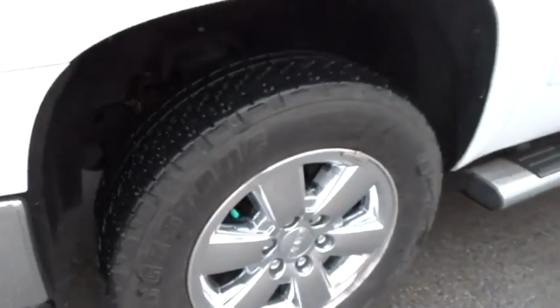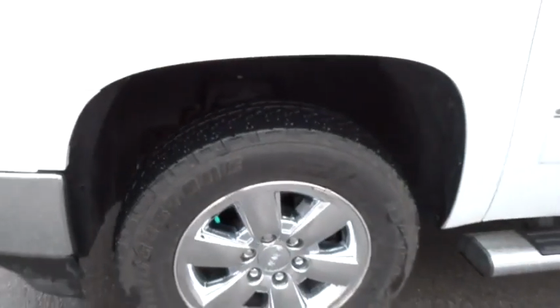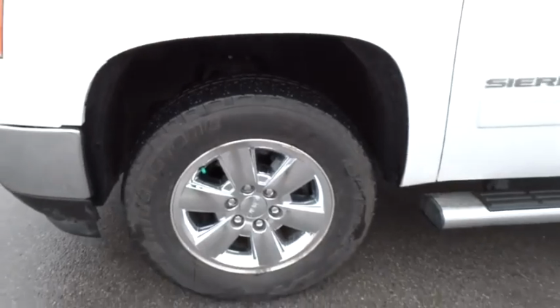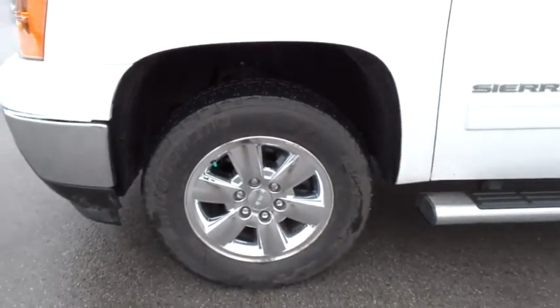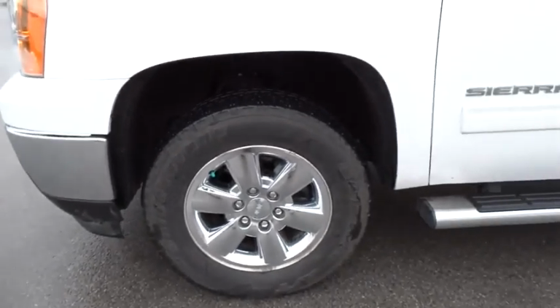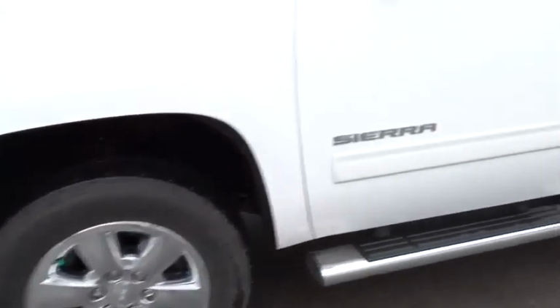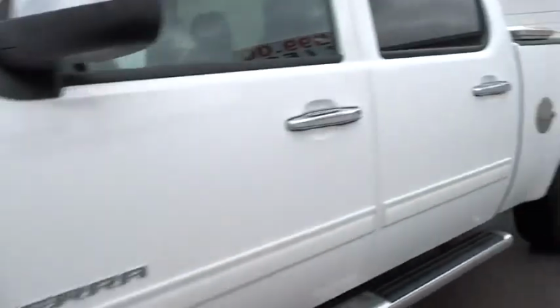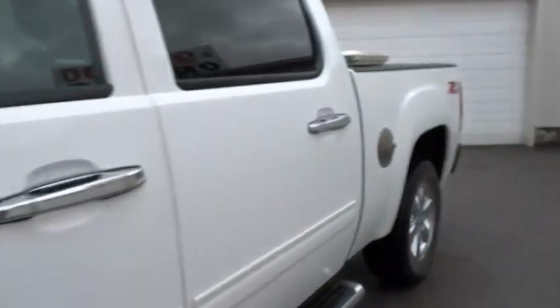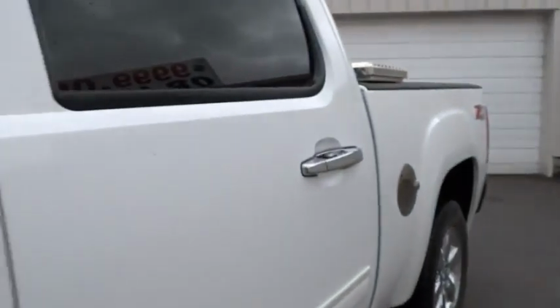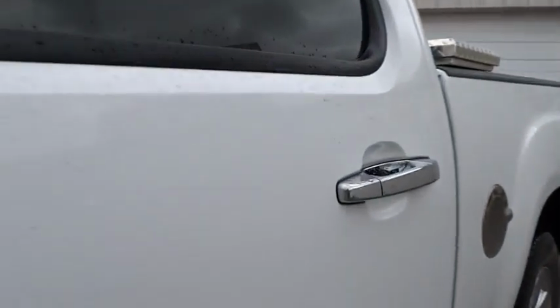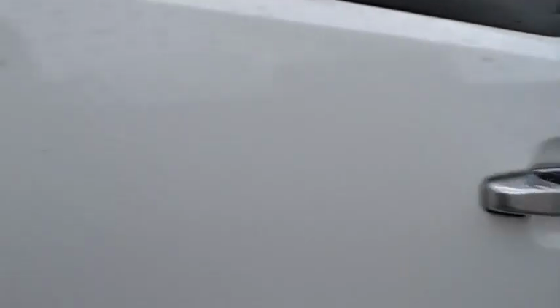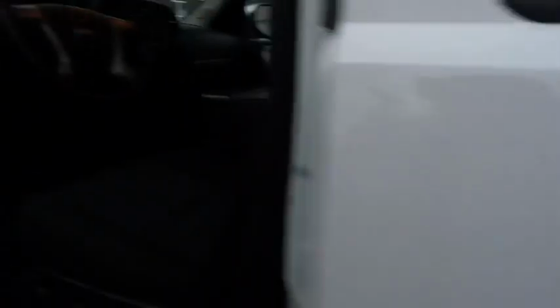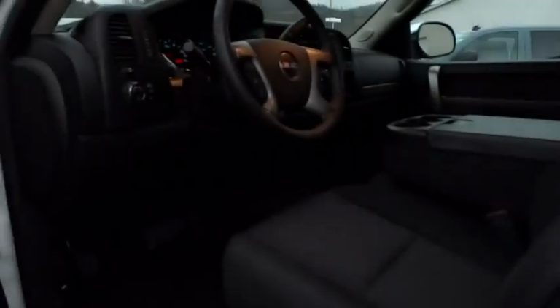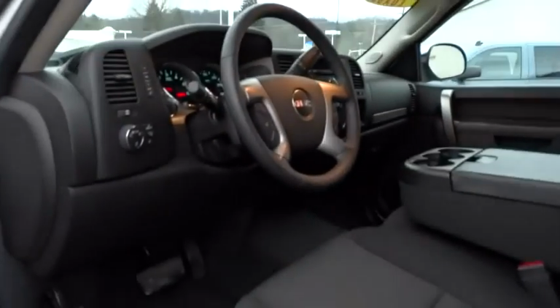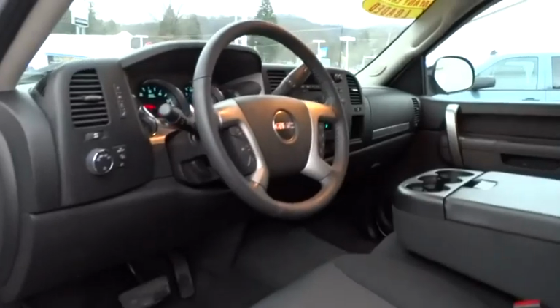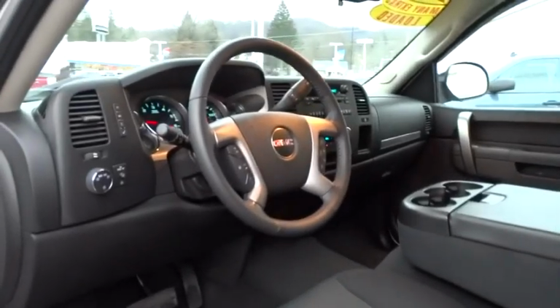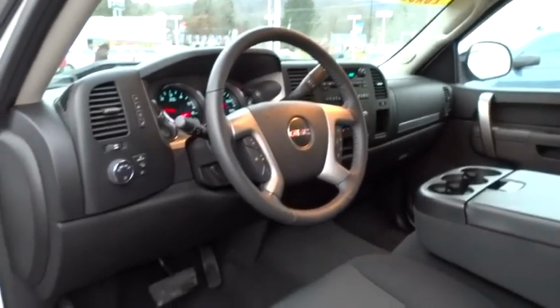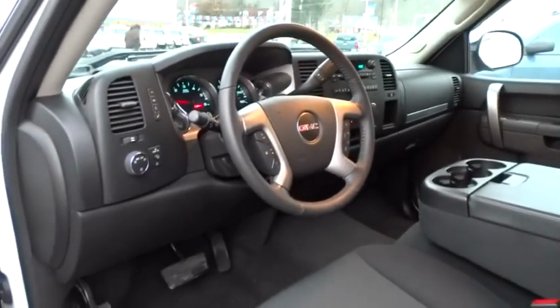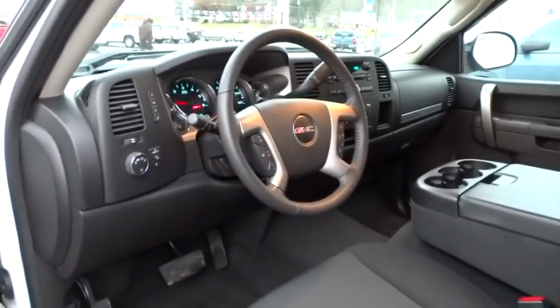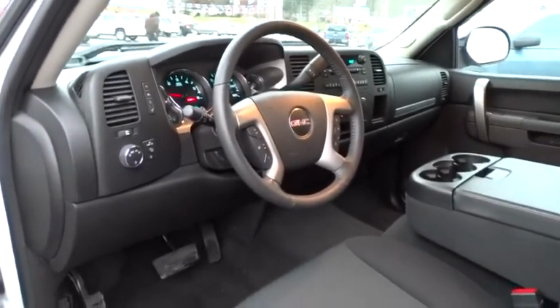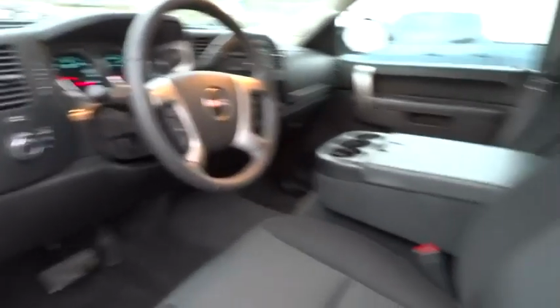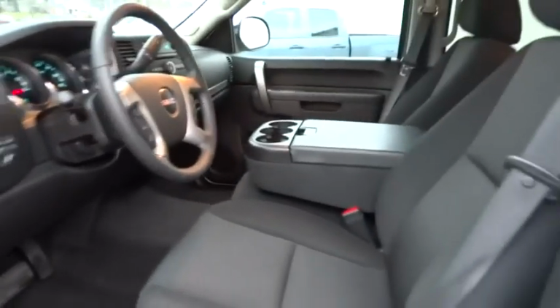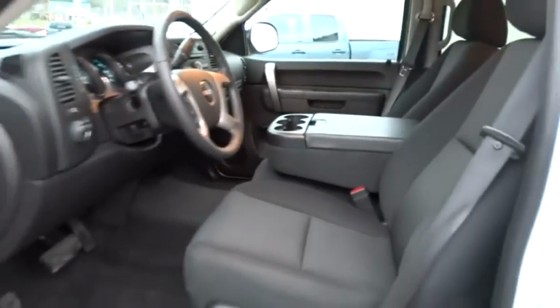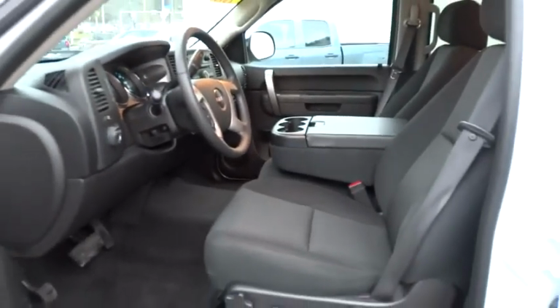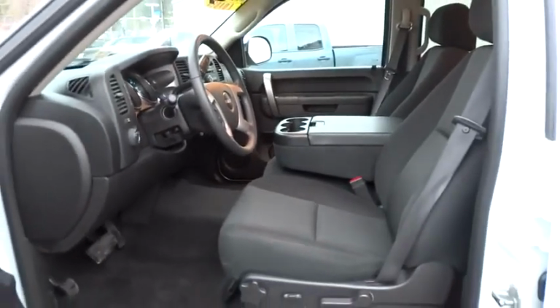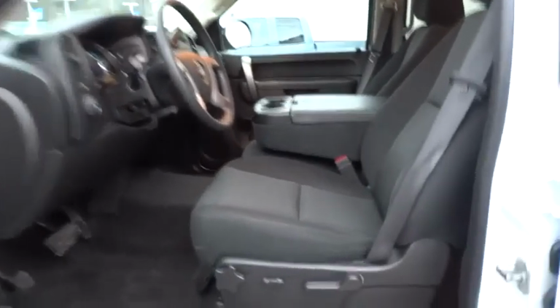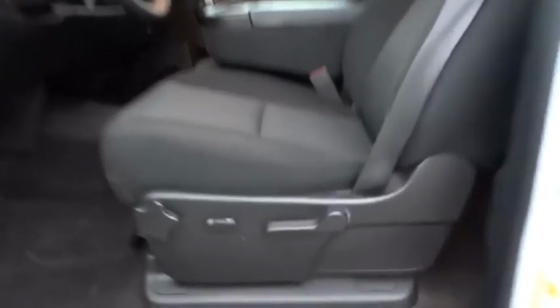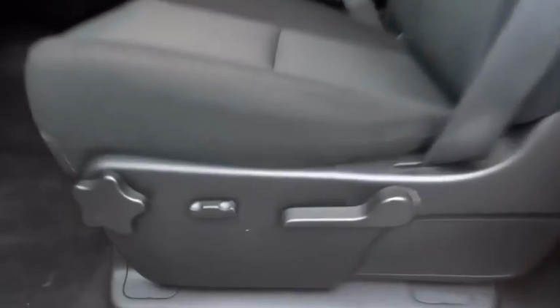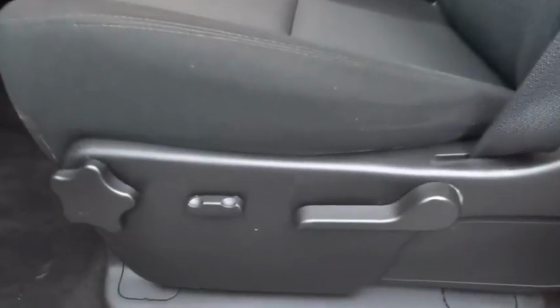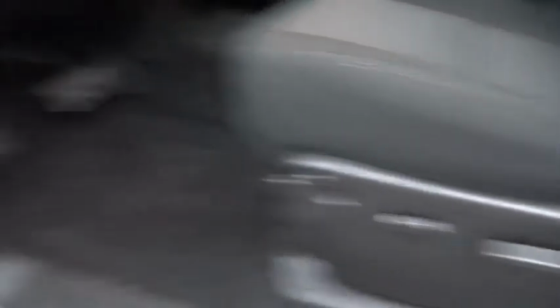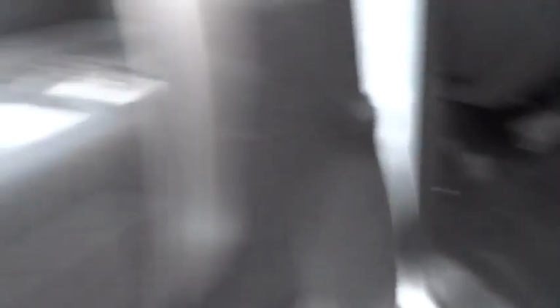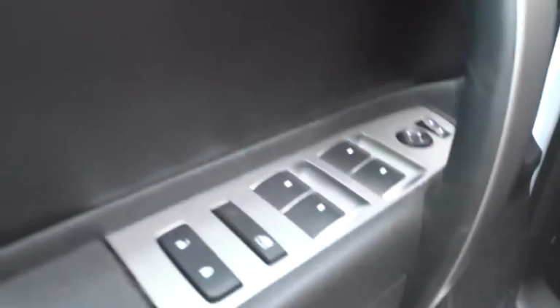Here are some of this vehicle's great options: stability control, traction control, anti-lock braking system, air conditioning, power steering, driver airbag, adjustable steering wheel, keyless entry, floor mats, cruise control.